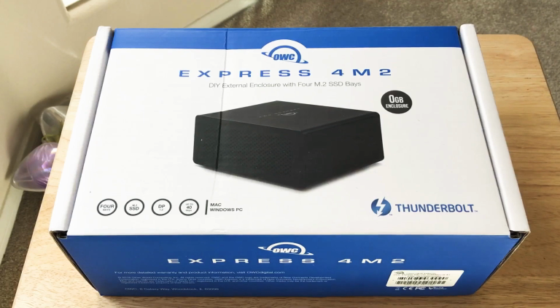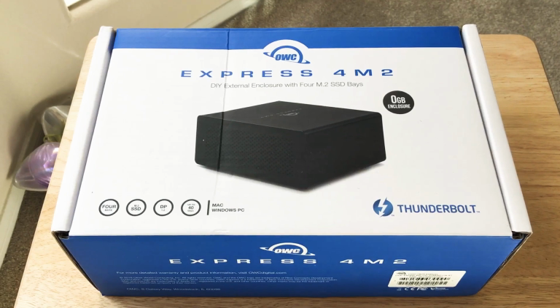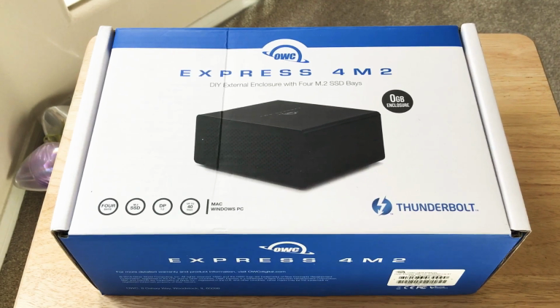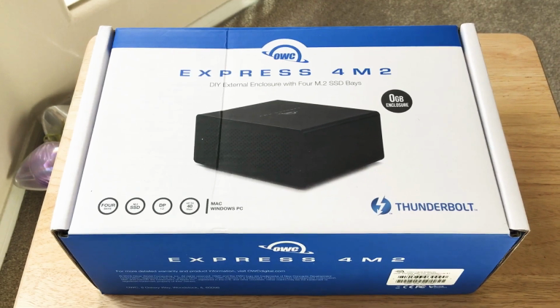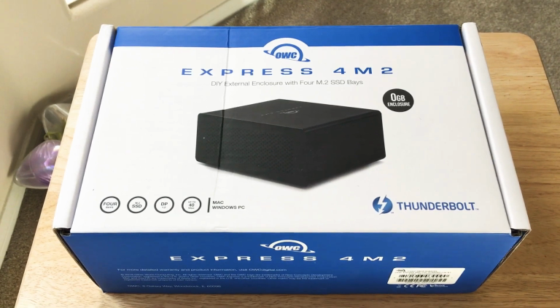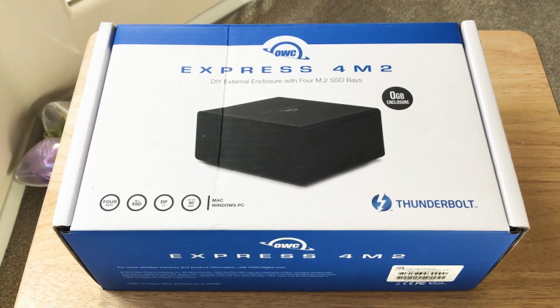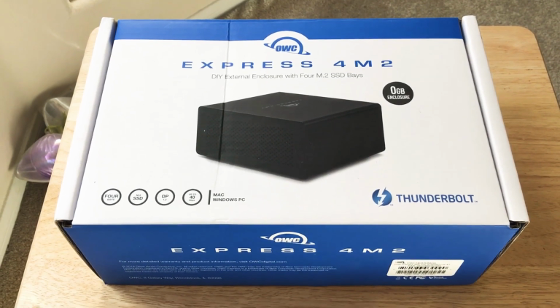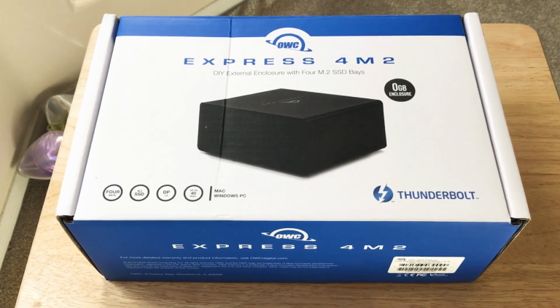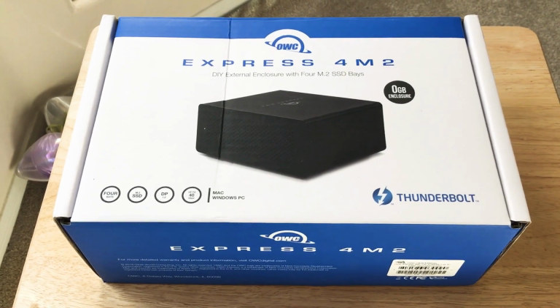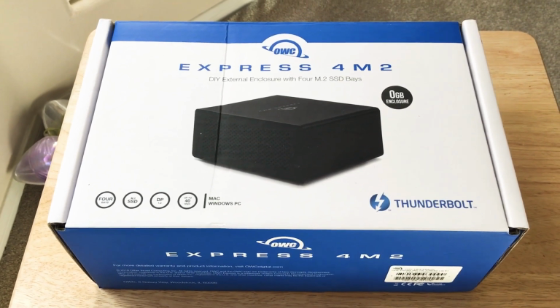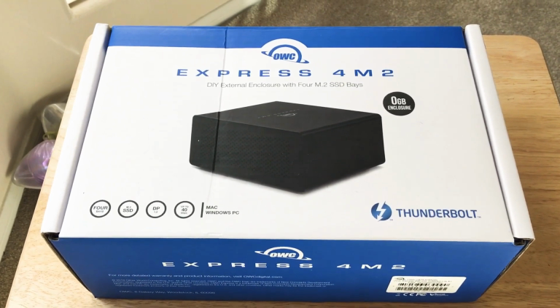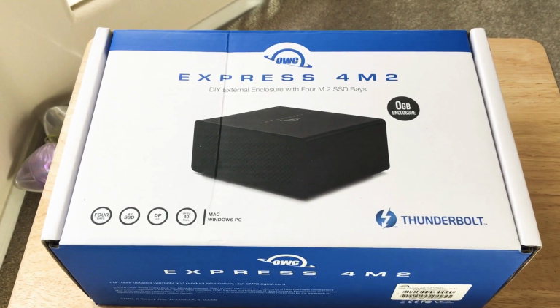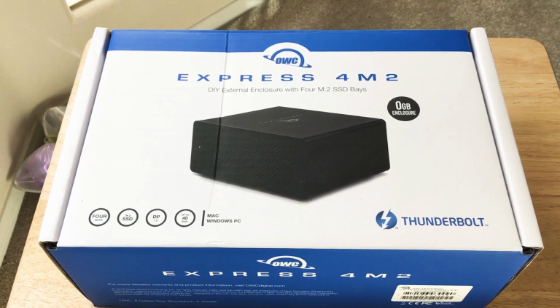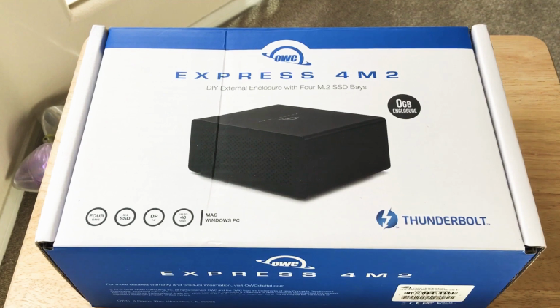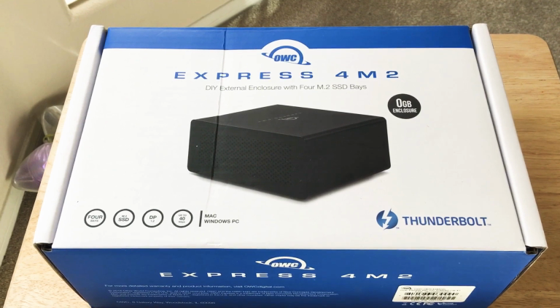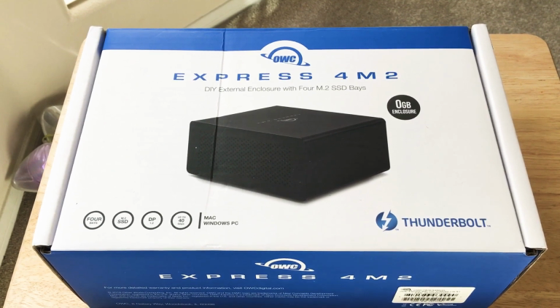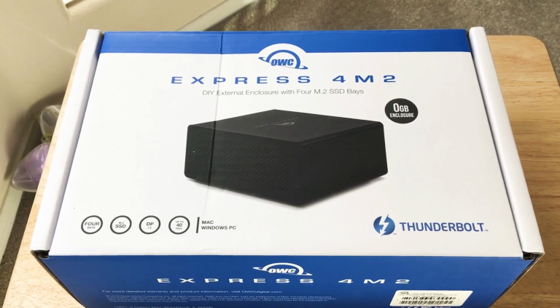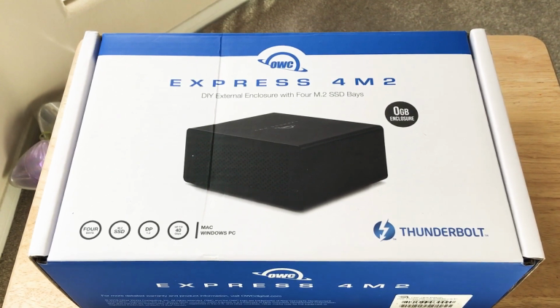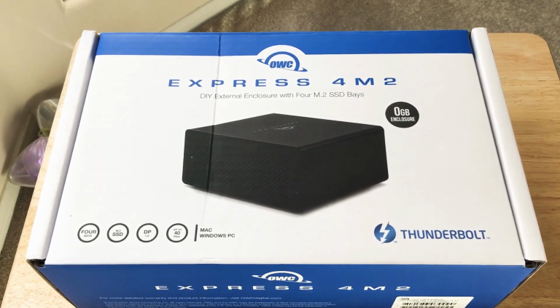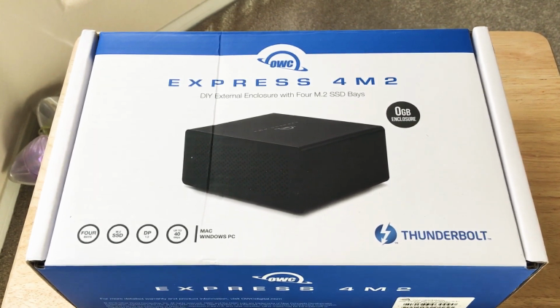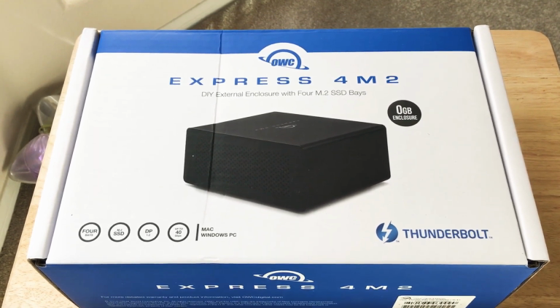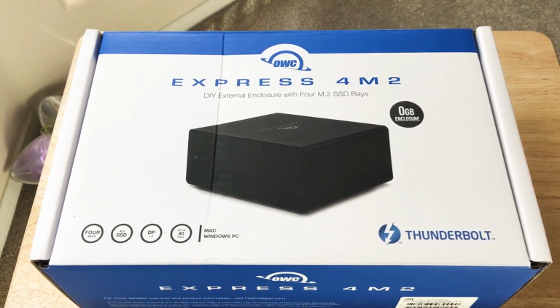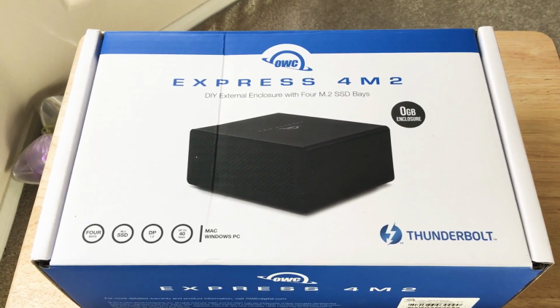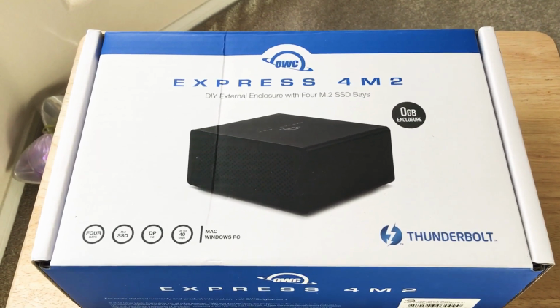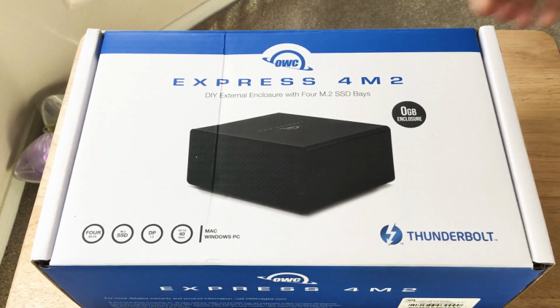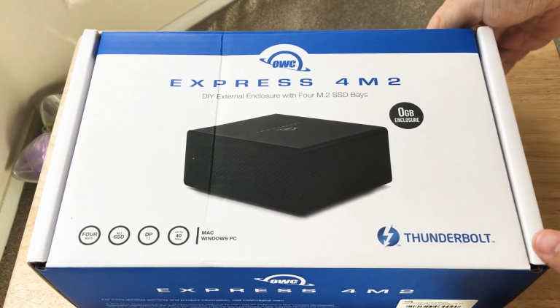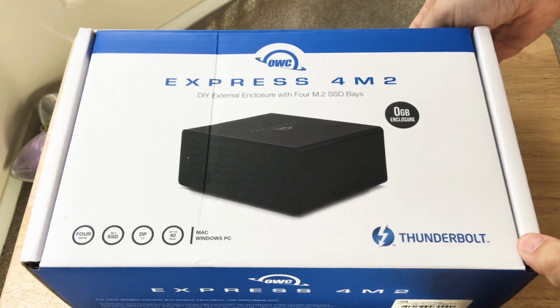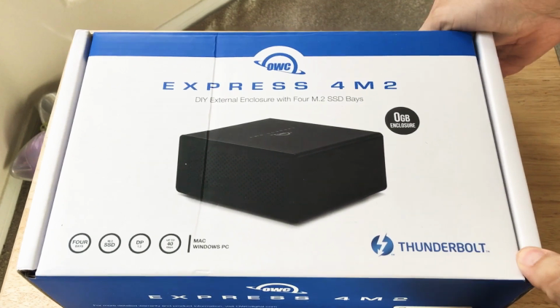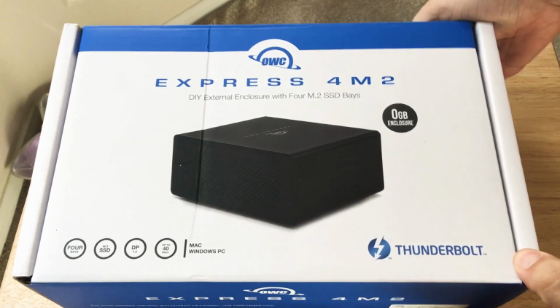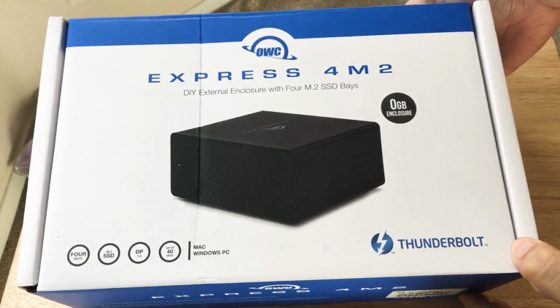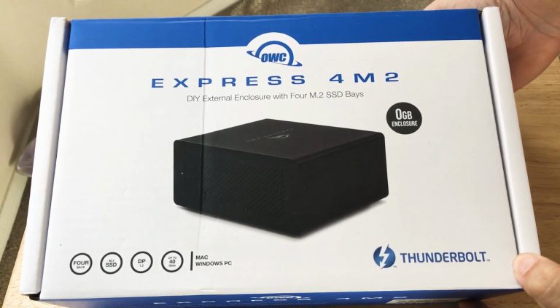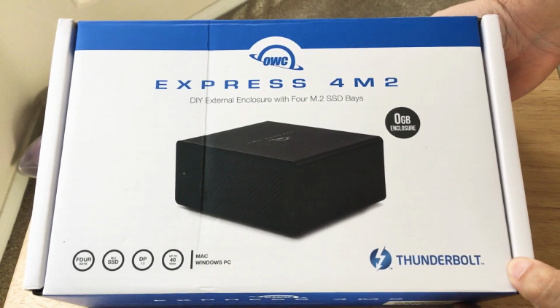Hello, this is Chris Roshnot, 24K on Twitter. Please subscribe to the channel. We appreciate positive comments and thumbs up. Today I'll be unboxing and doing a quick overview of the OWC Express 4M2.